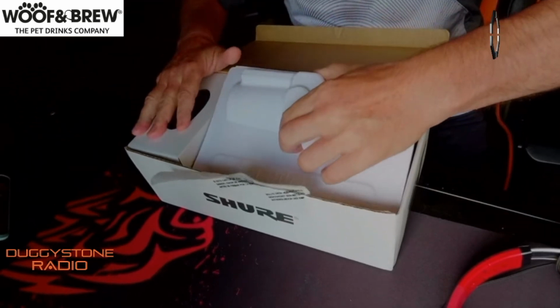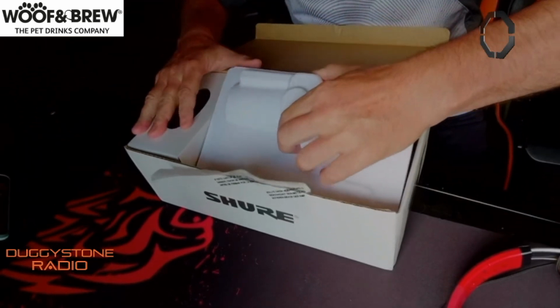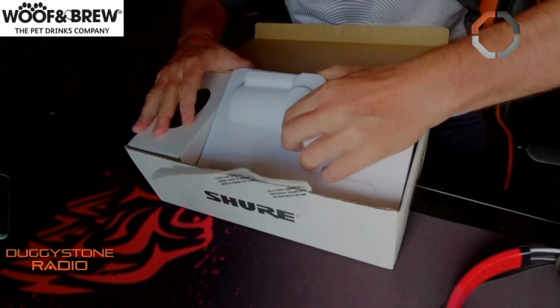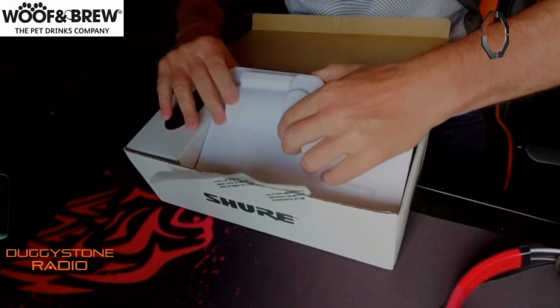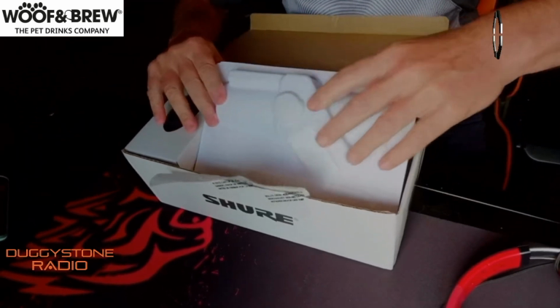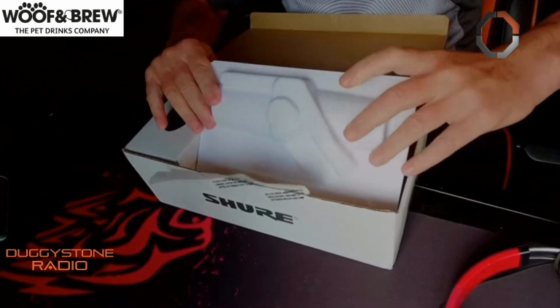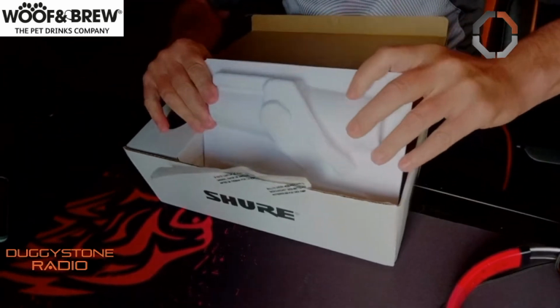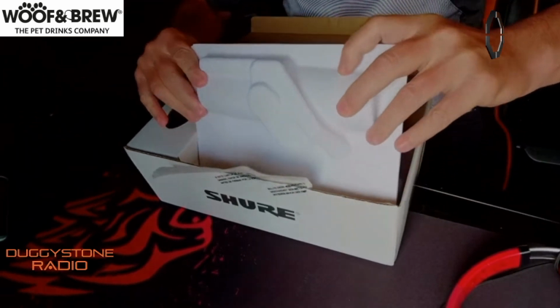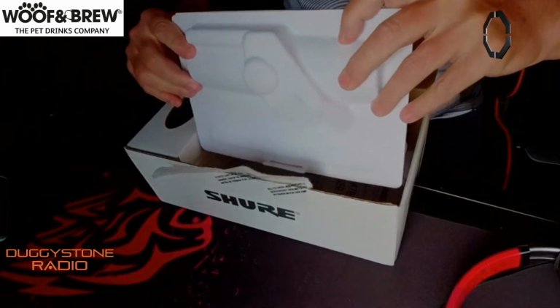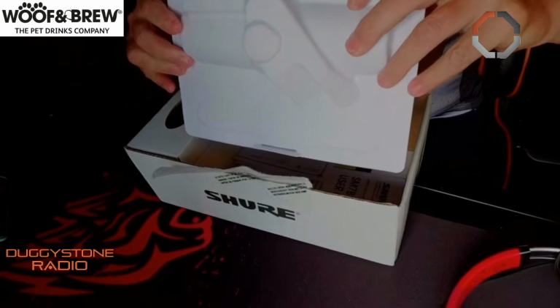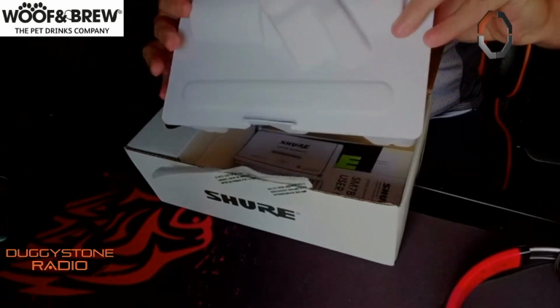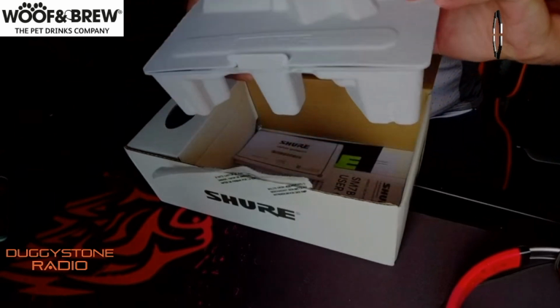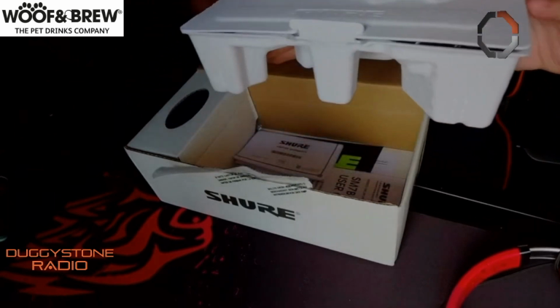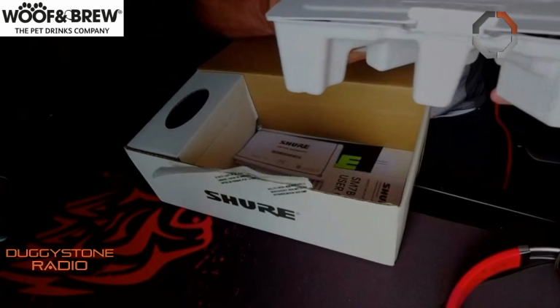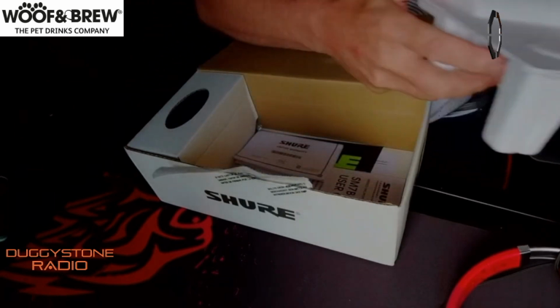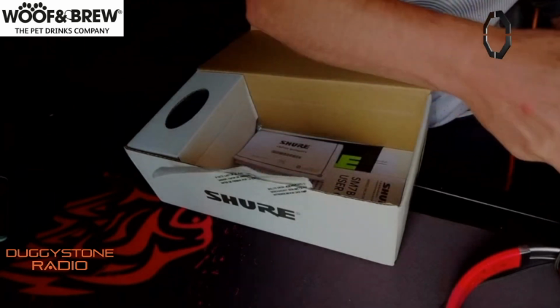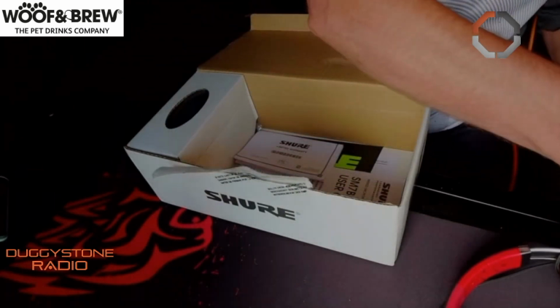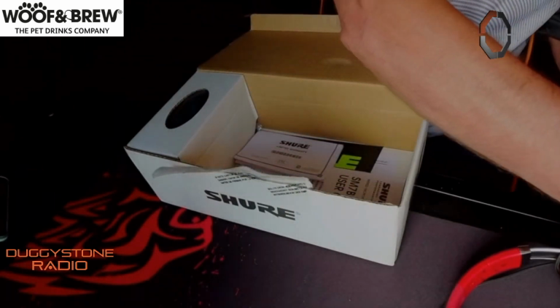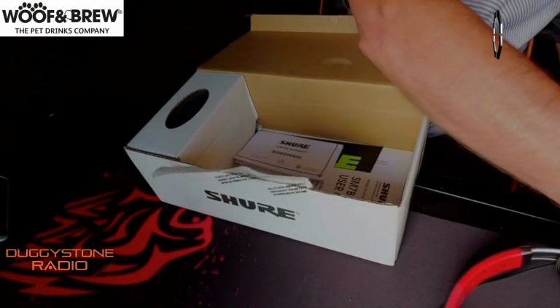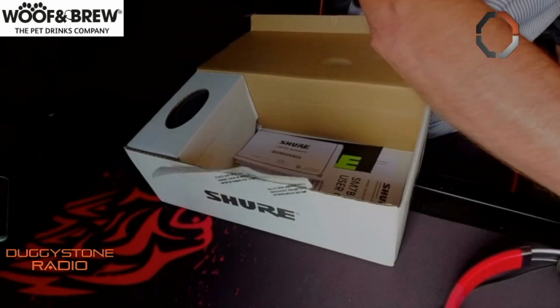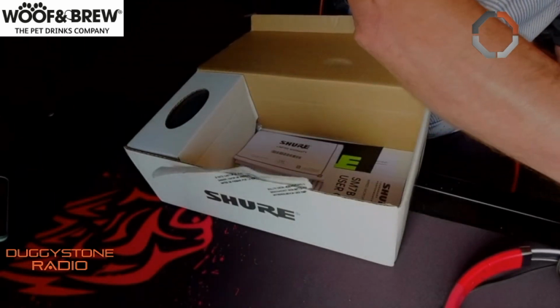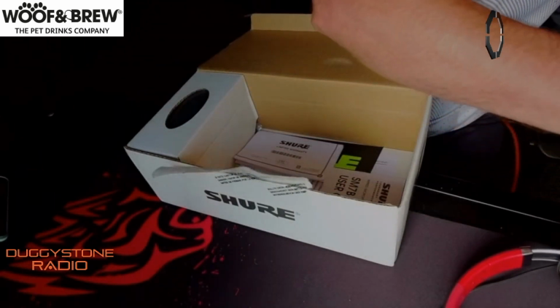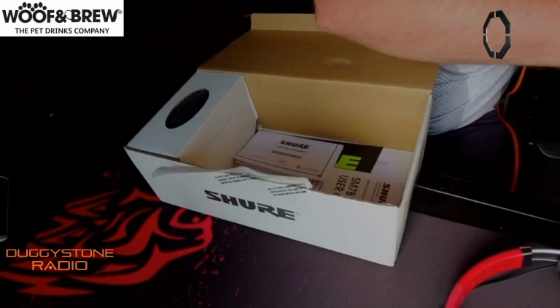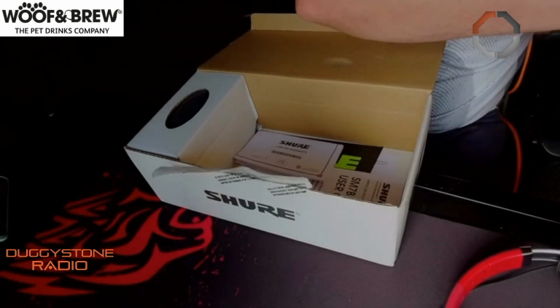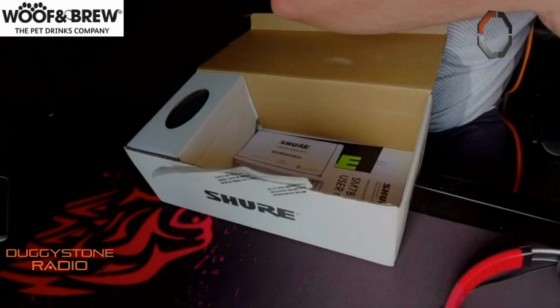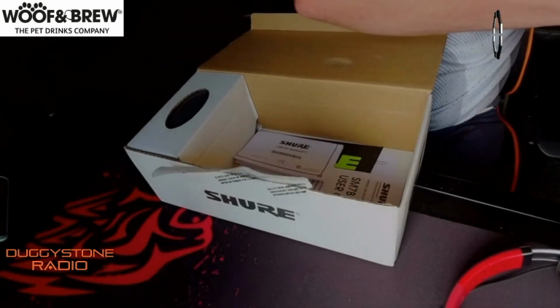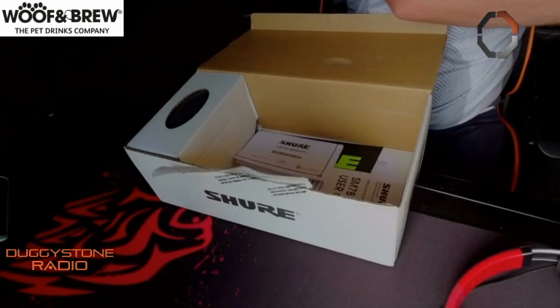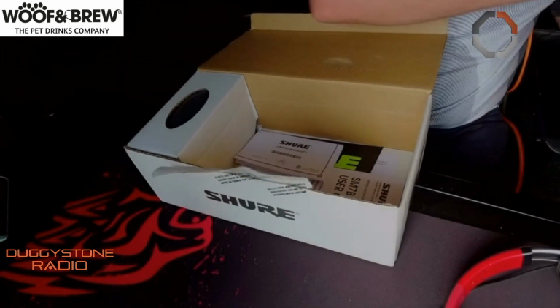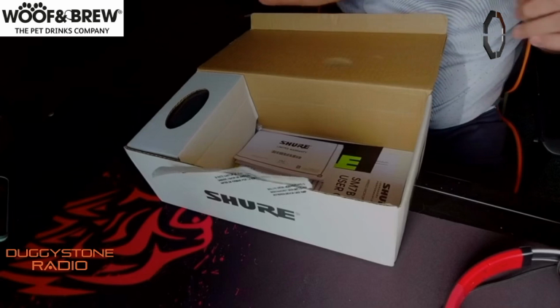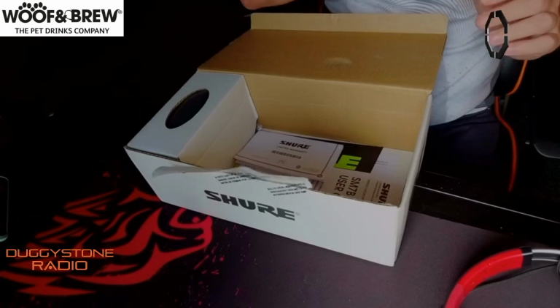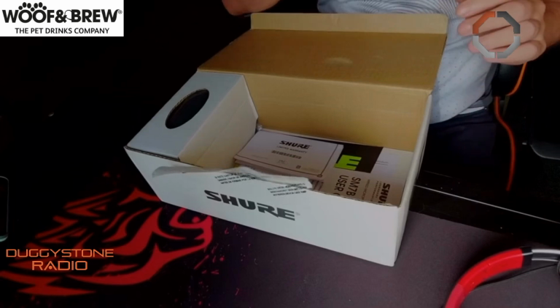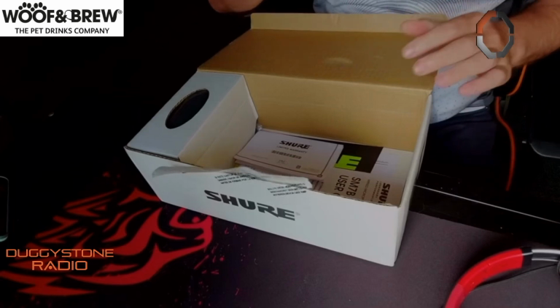Let's try this one. One, two, one — yeah, this one works! There you go. You can hold this one if you want. Hello everybody — yes, we're unboxing the microphone!